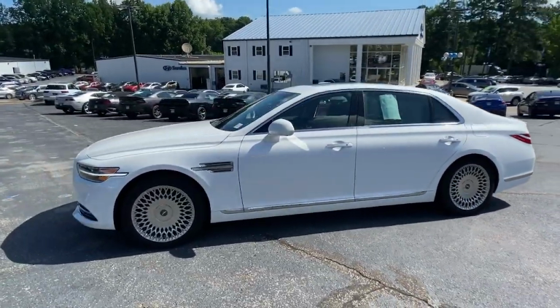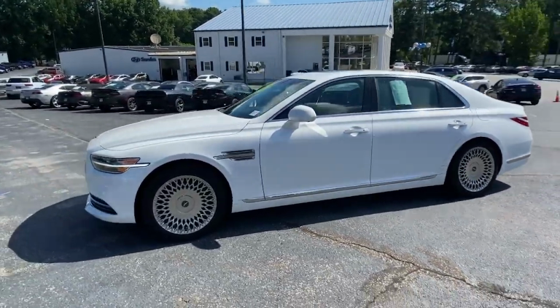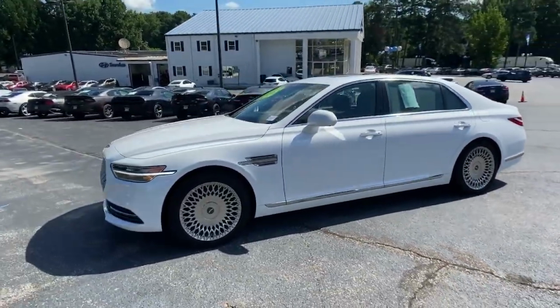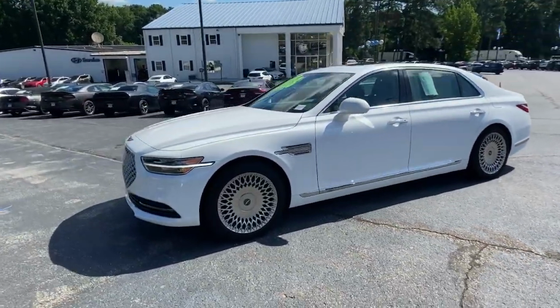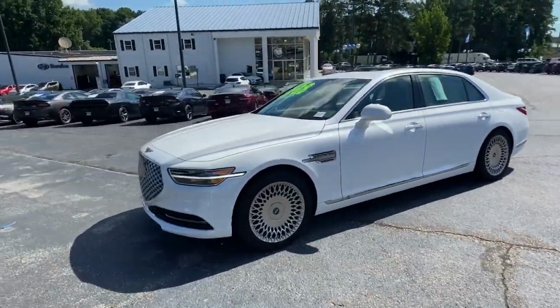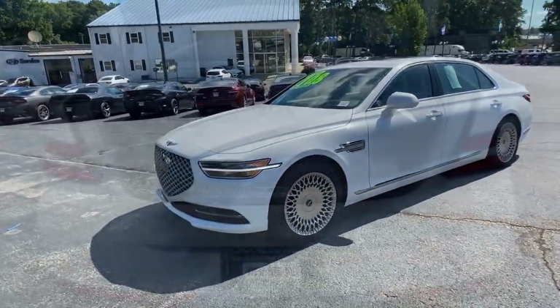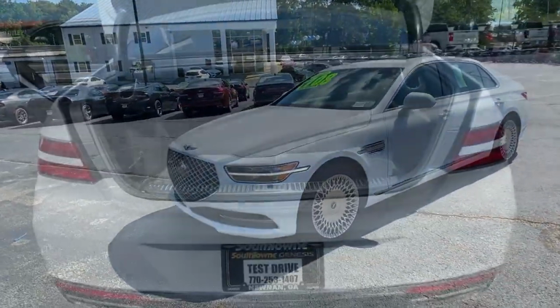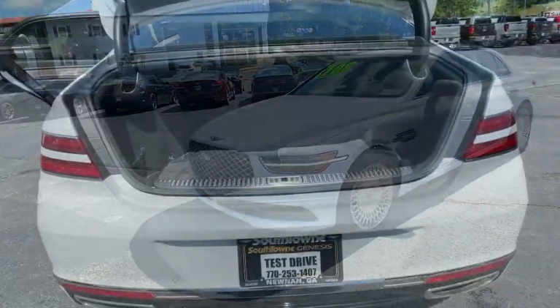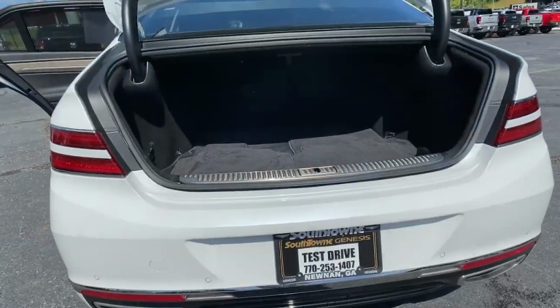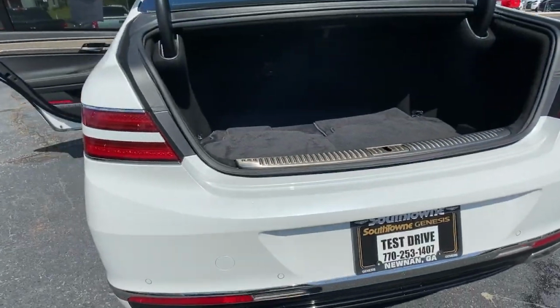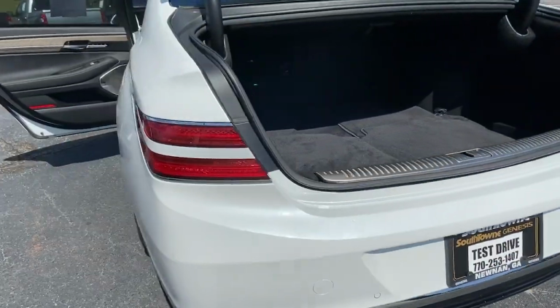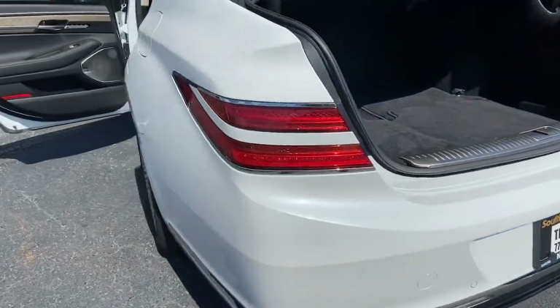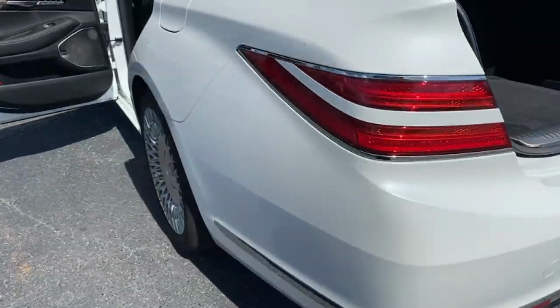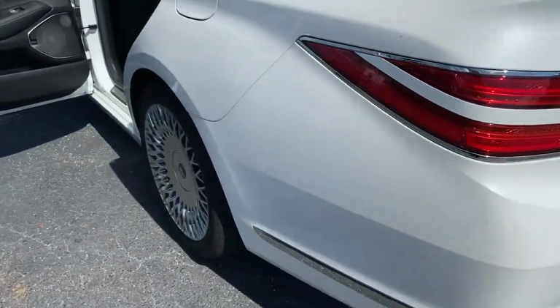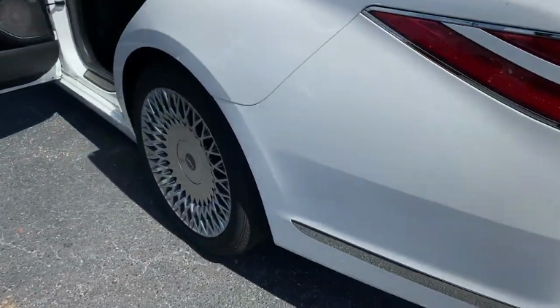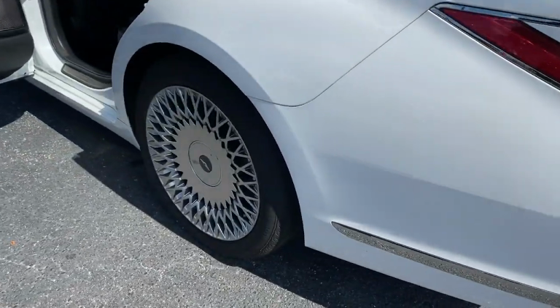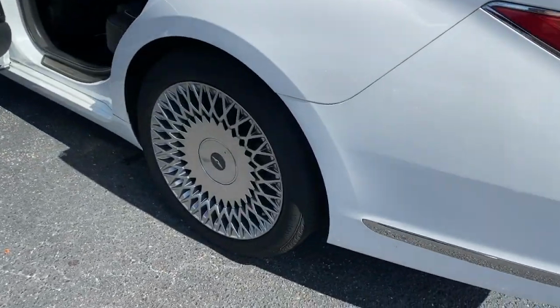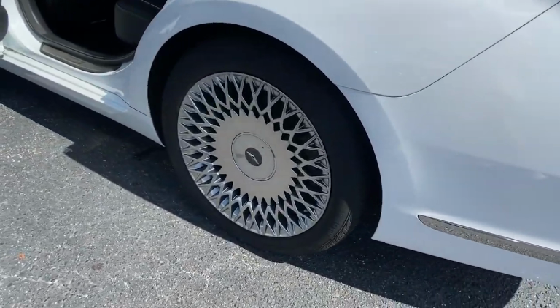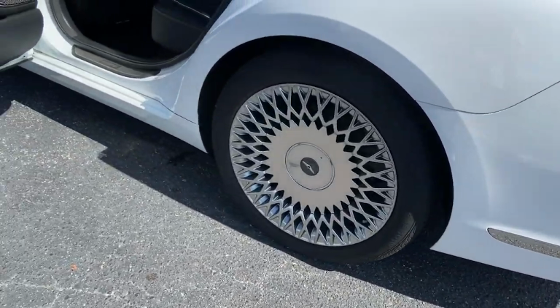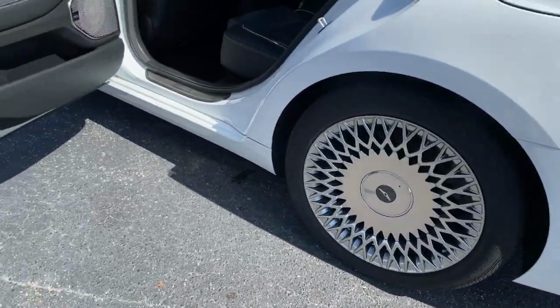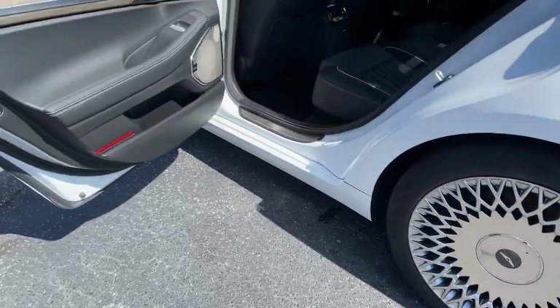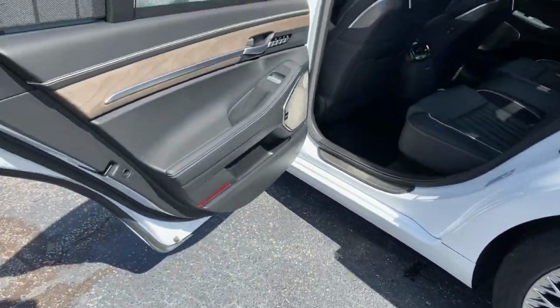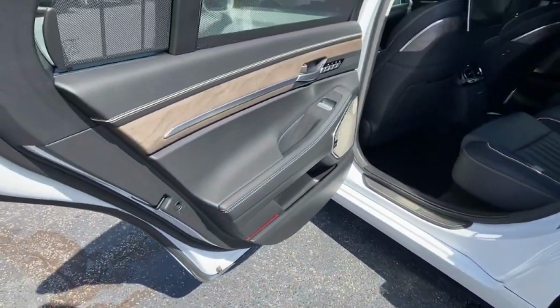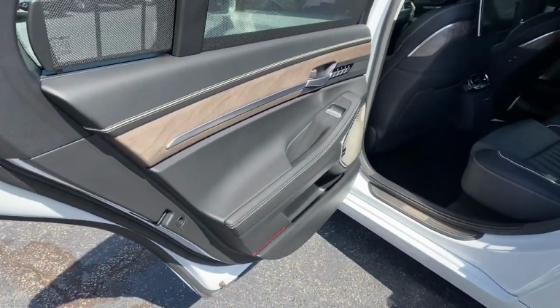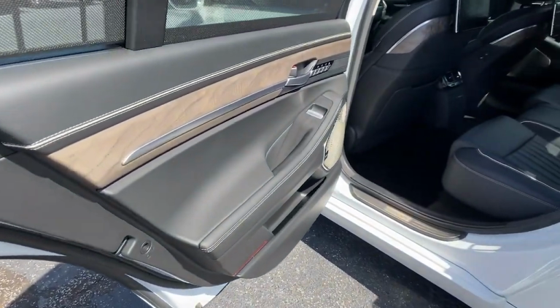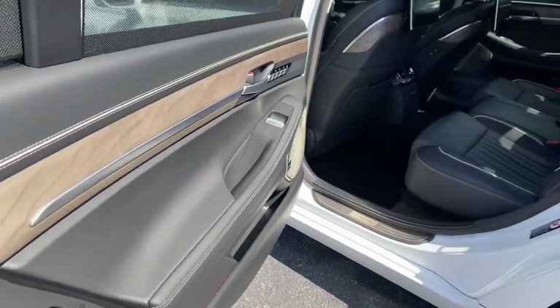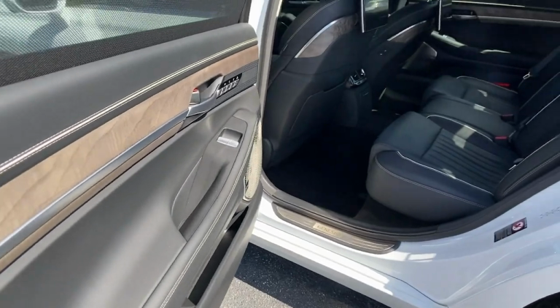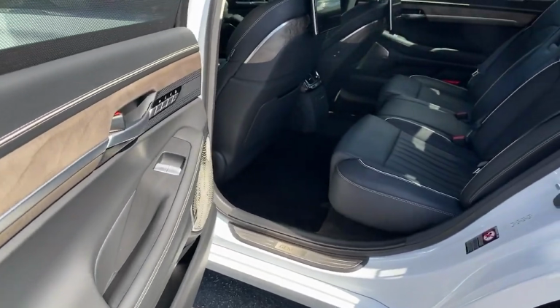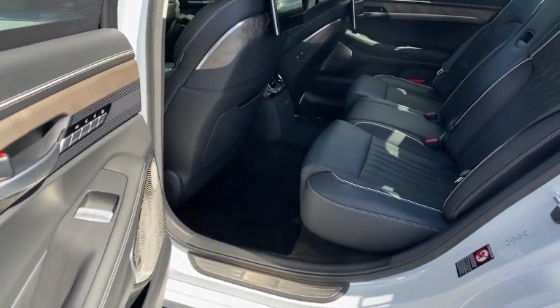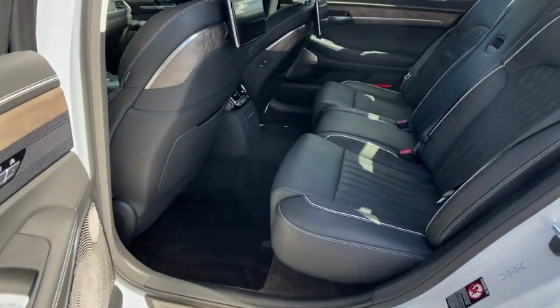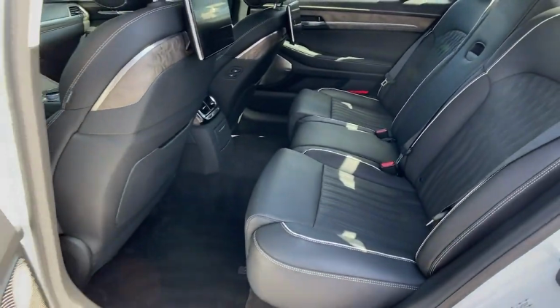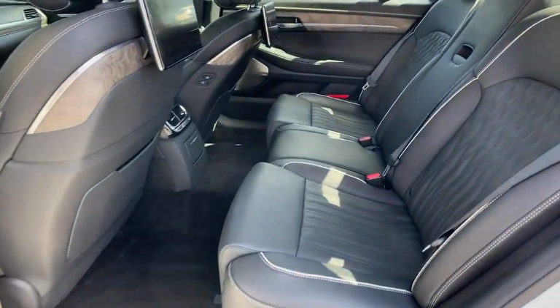From its meticulous attention to detail, to its driver-centered design, to its state-of-the-art tech, this full-size executive sedan is unmatched.